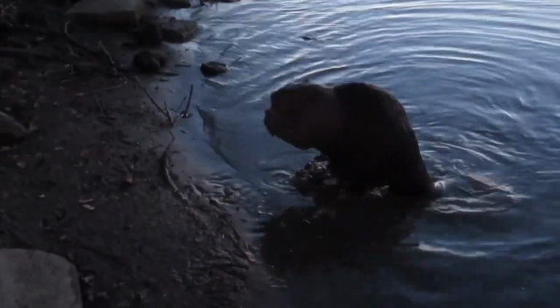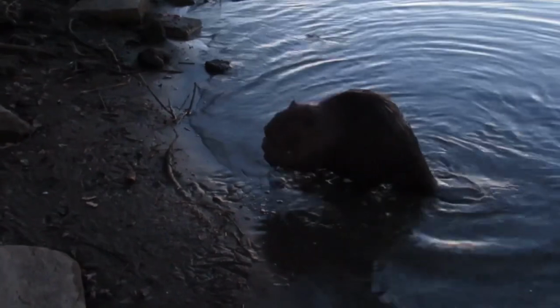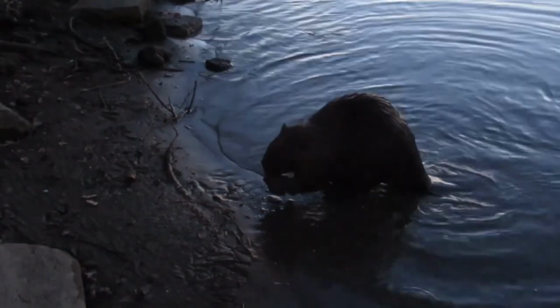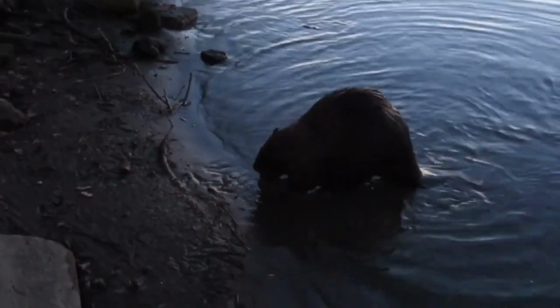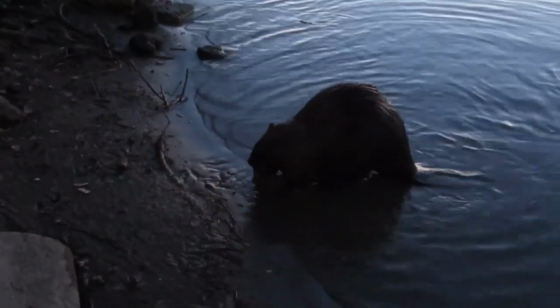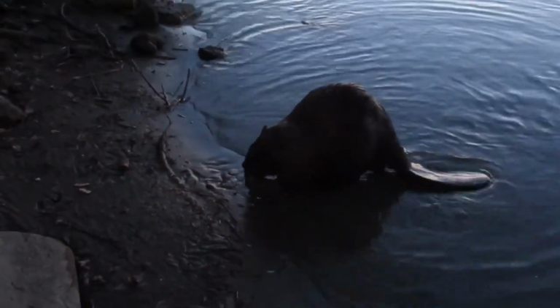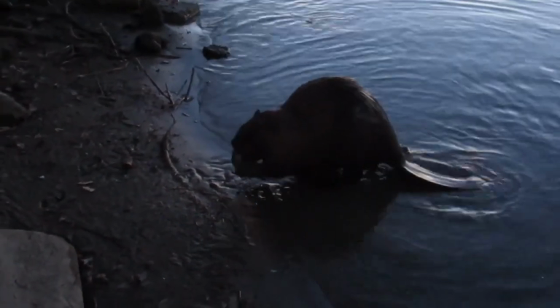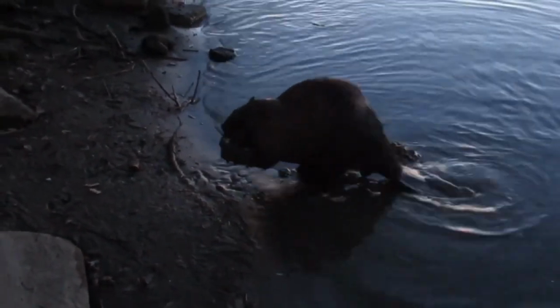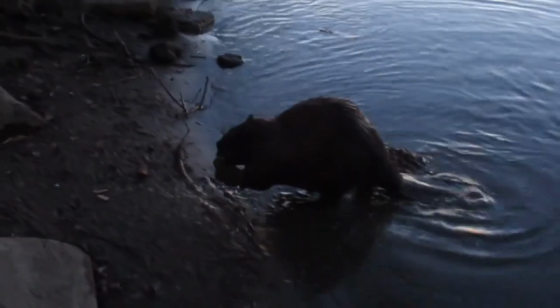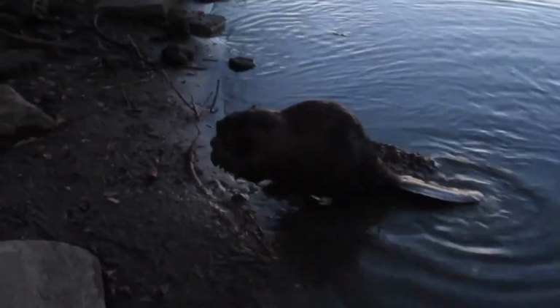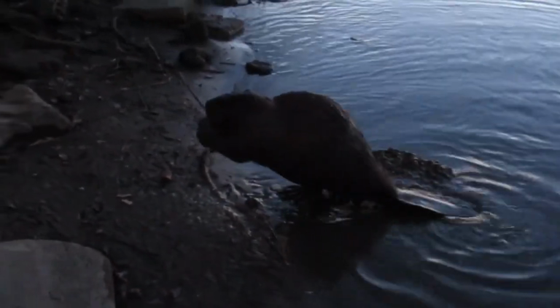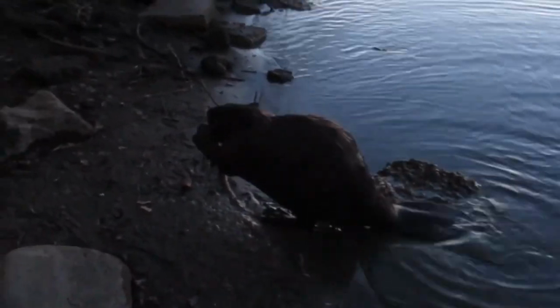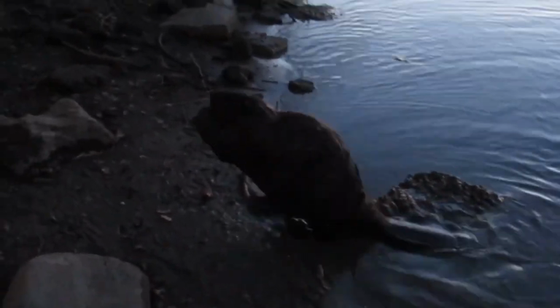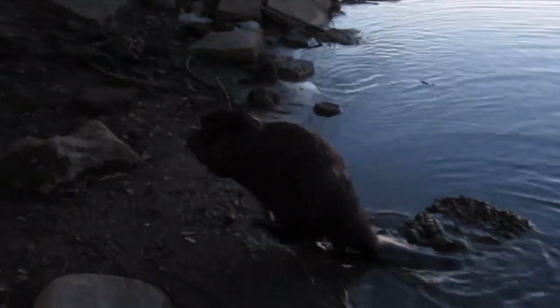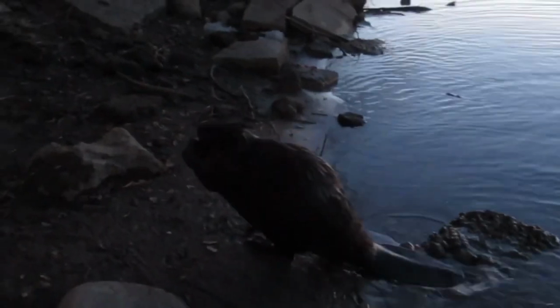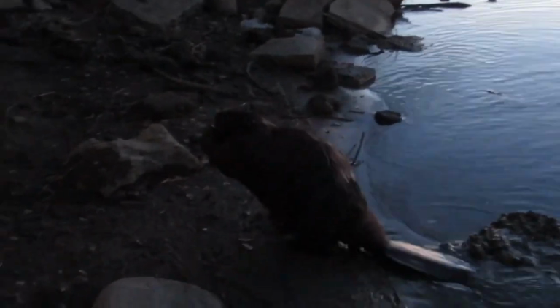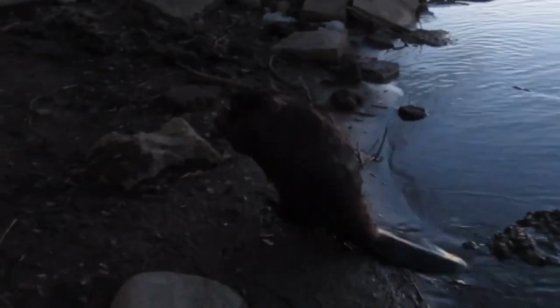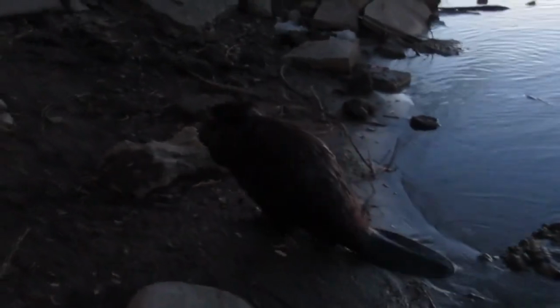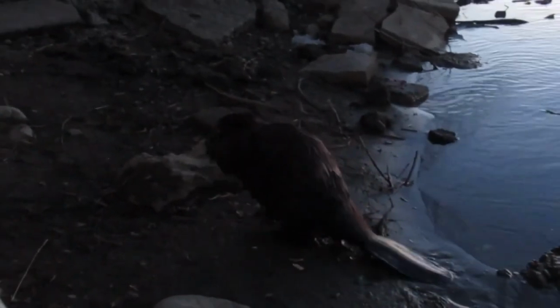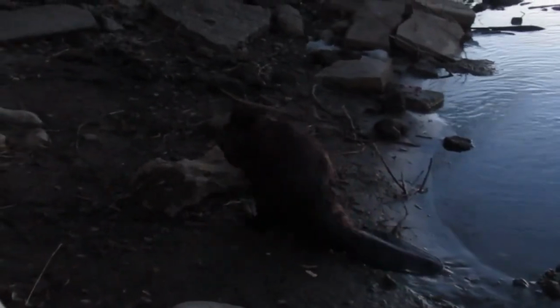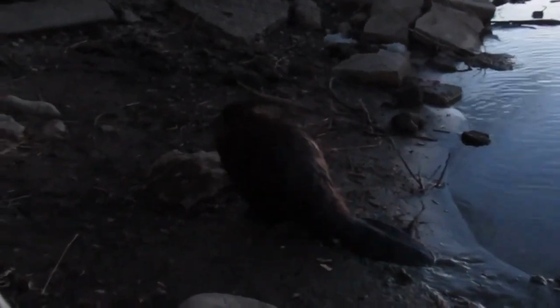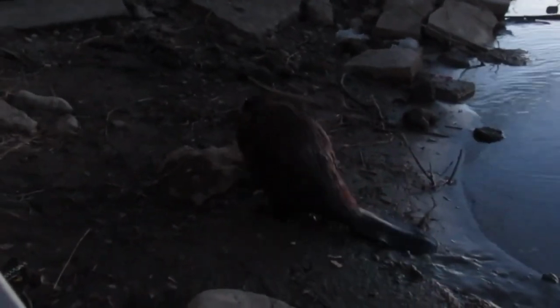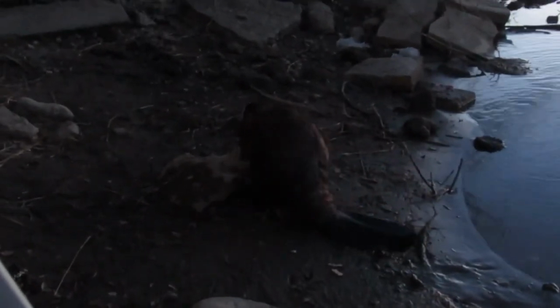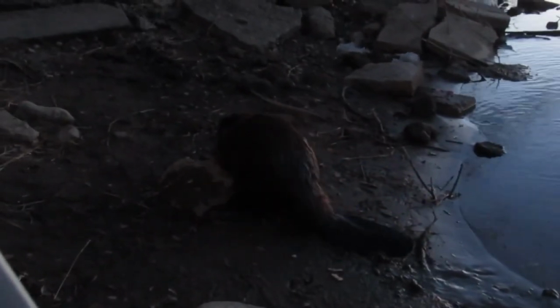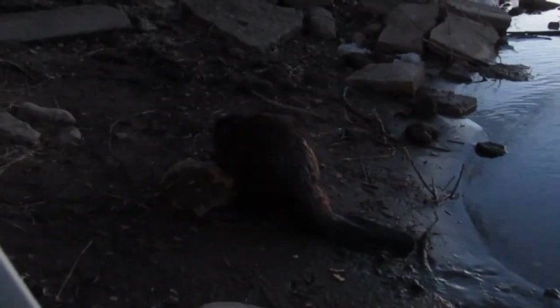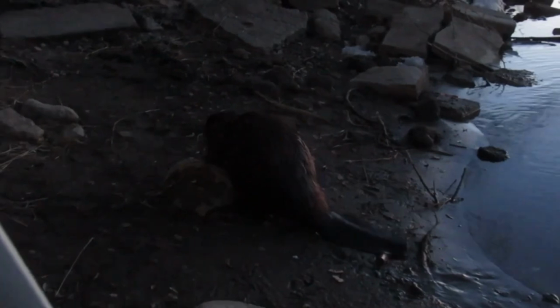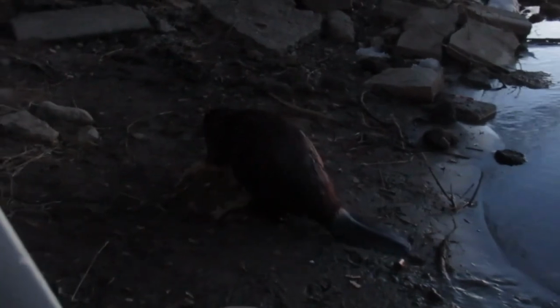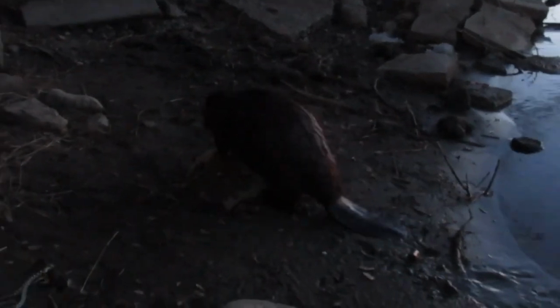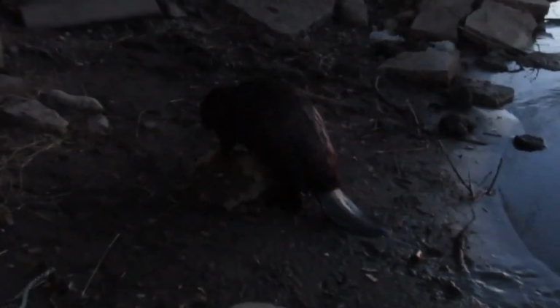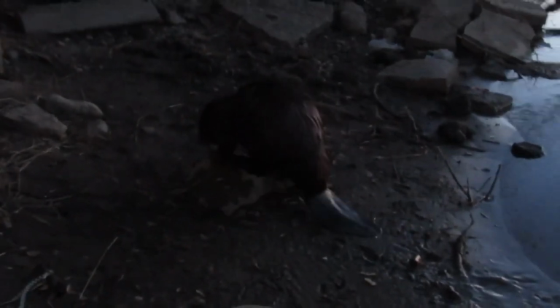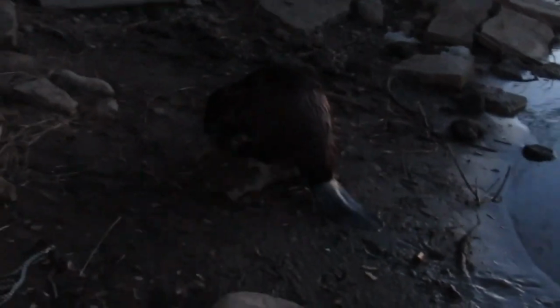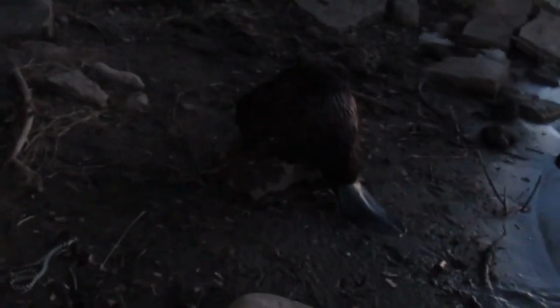Thanks for tuning in. I hope you enjoyed this video. I personally really enjoy seeing the beavers walk on two feet — it's one of those really unique features a lot of people don't know about and a lot of people don't get to see. So thanks for tuning in. Have a great day. Cheers.